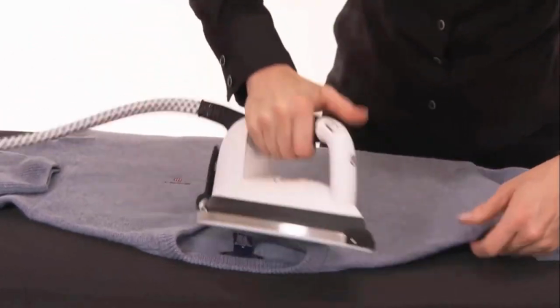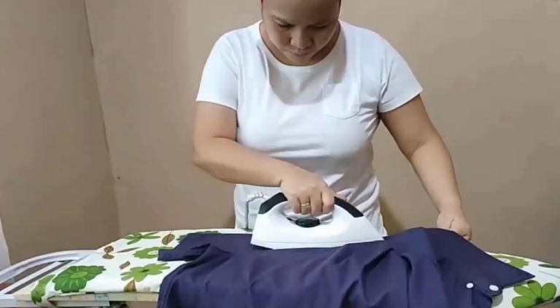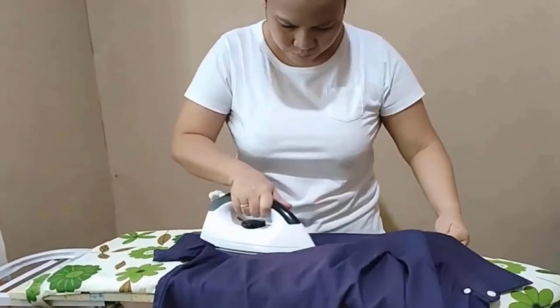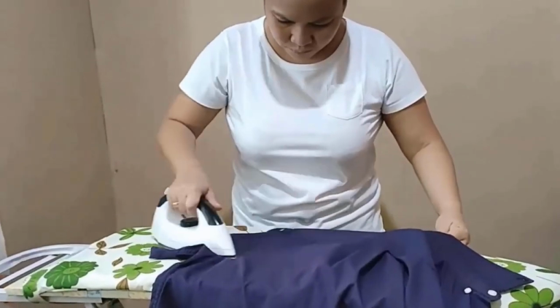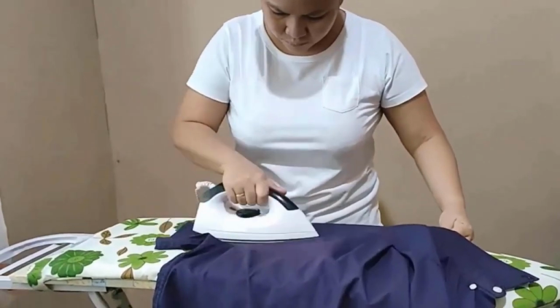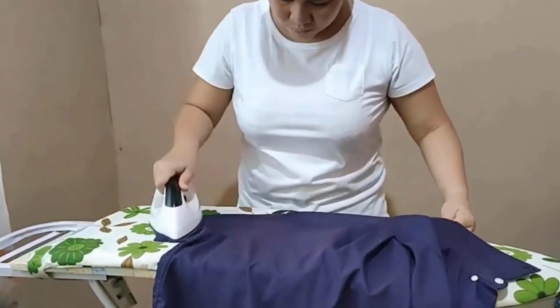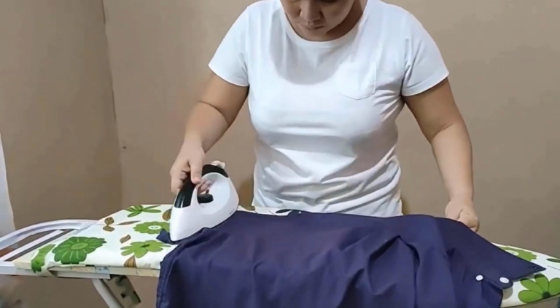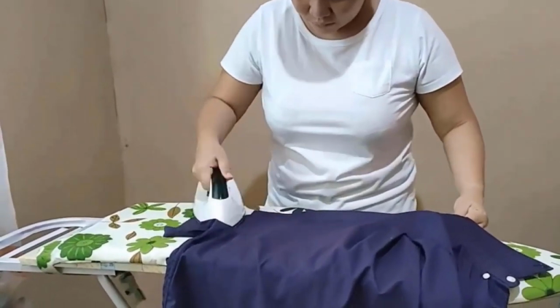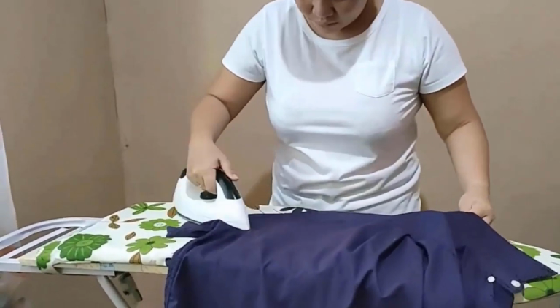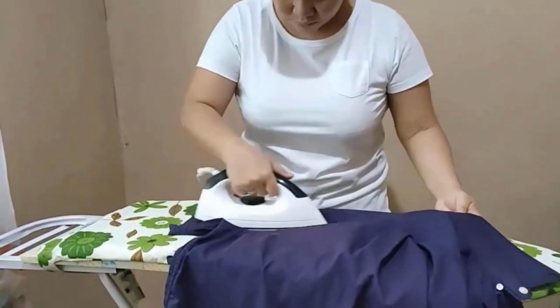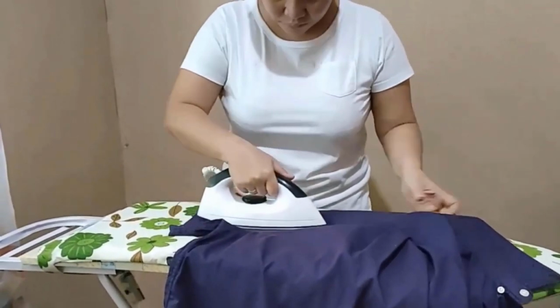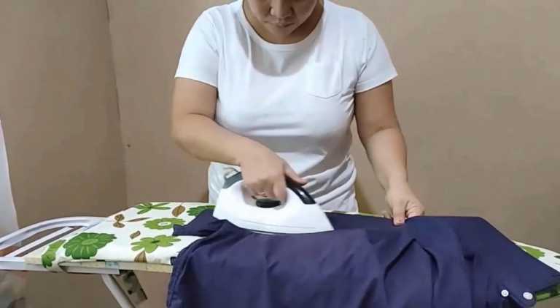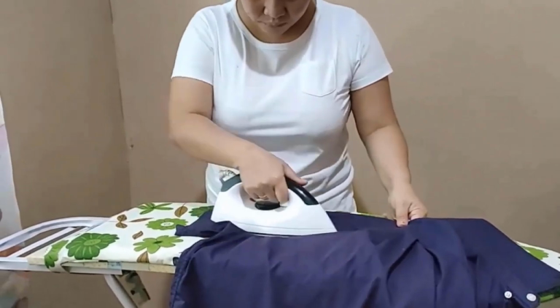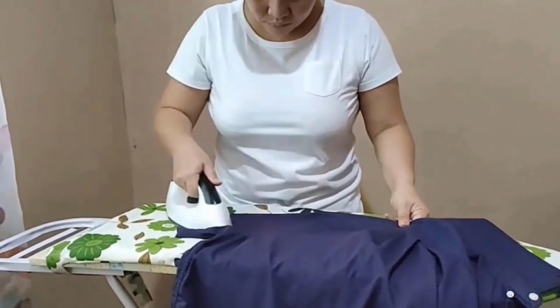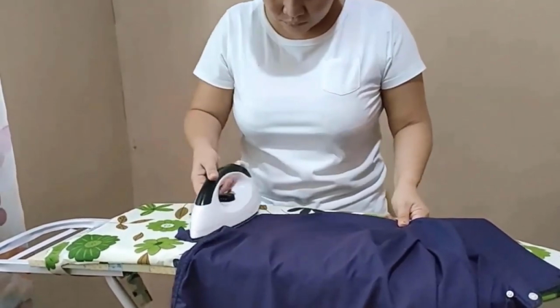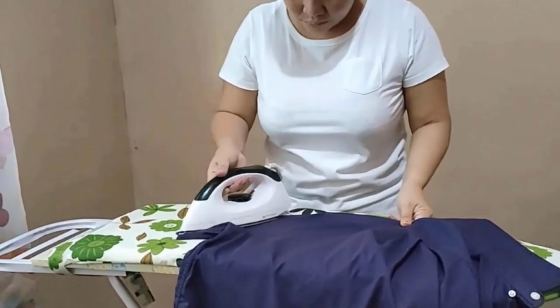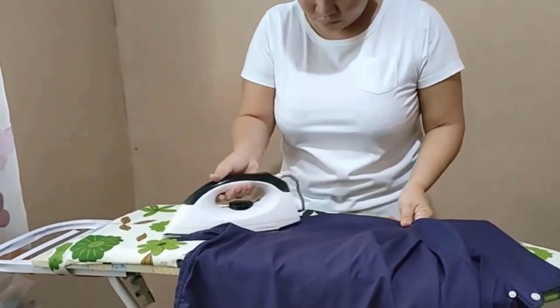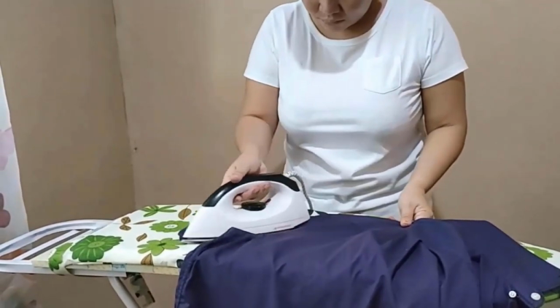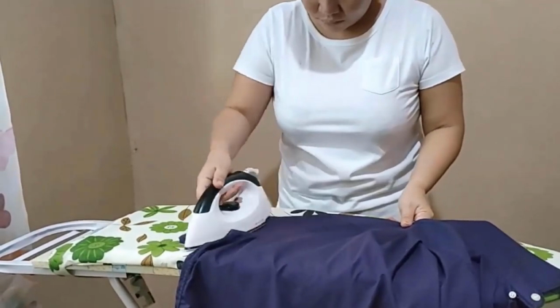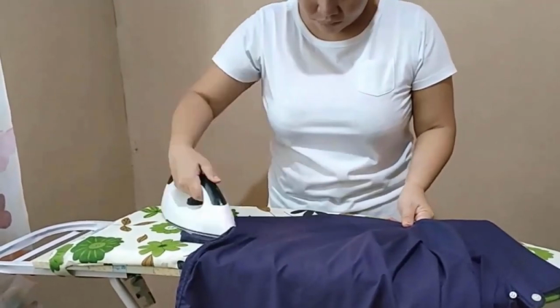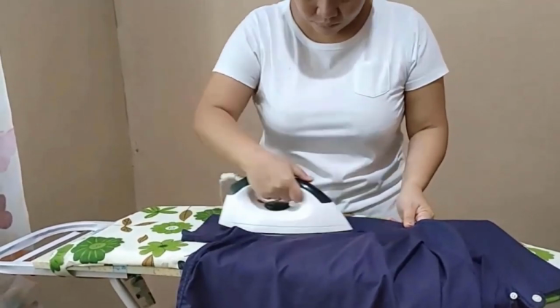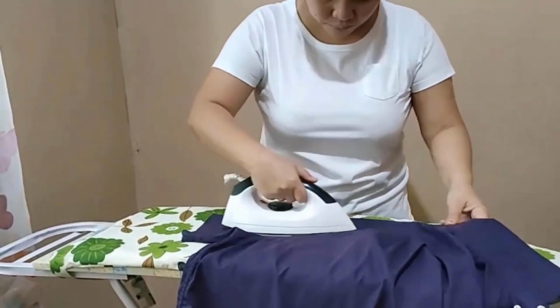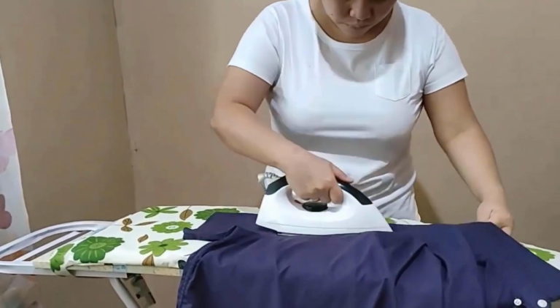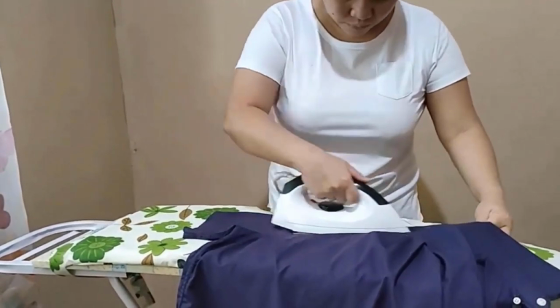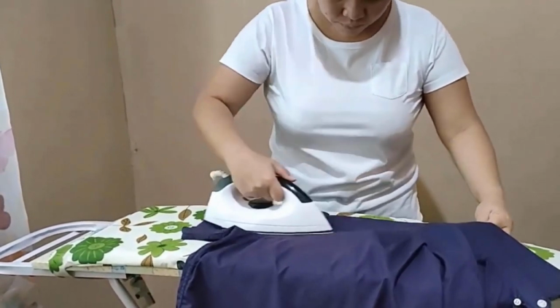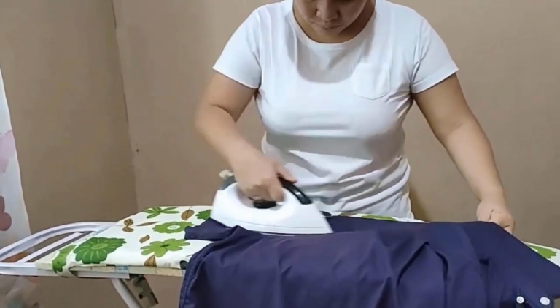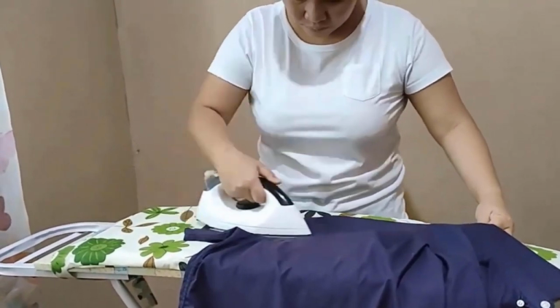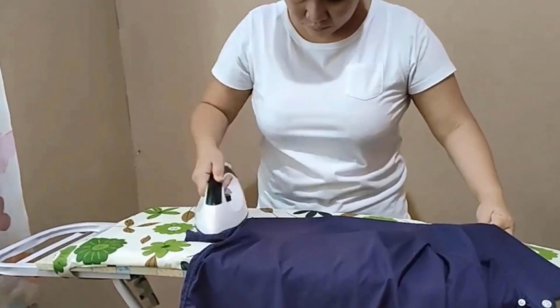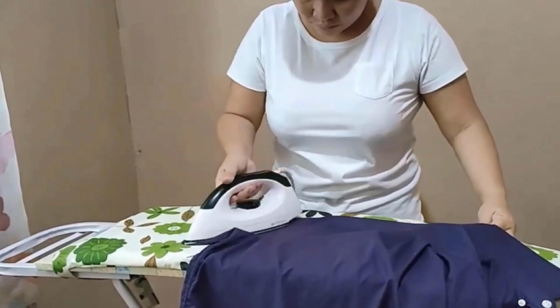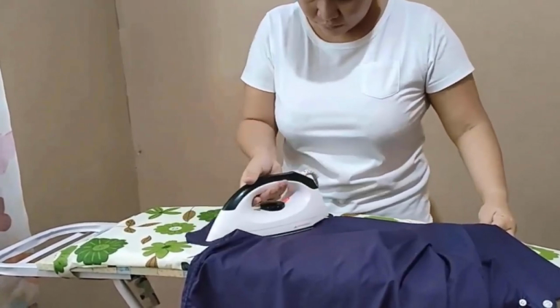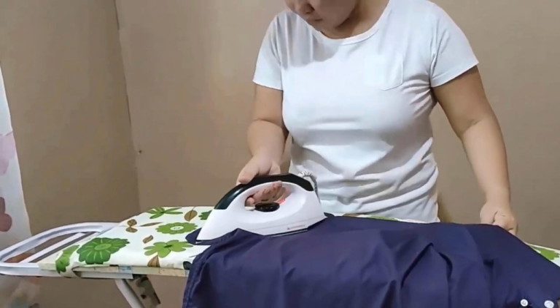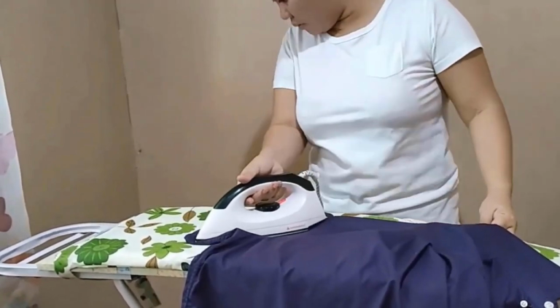For linen clothes, iron while the fabric is slightly damp to achieve the best results. Use a high heat setting and steam to remove wrinkles effectively.